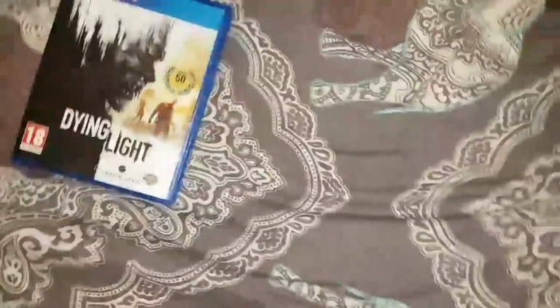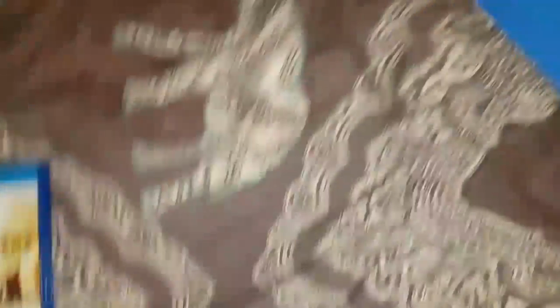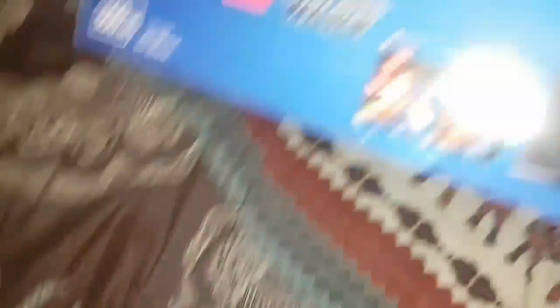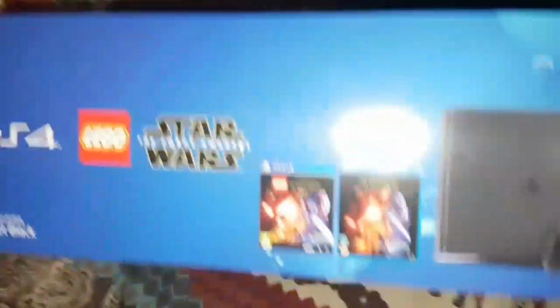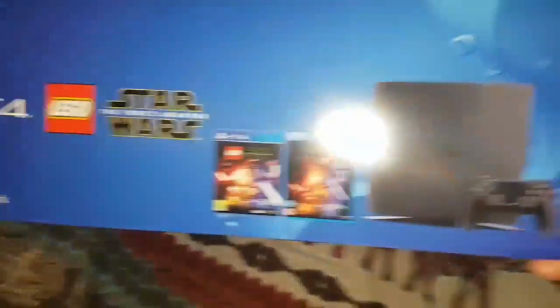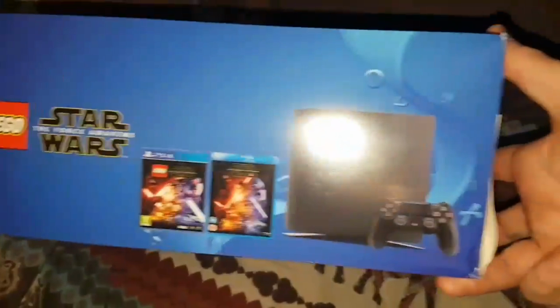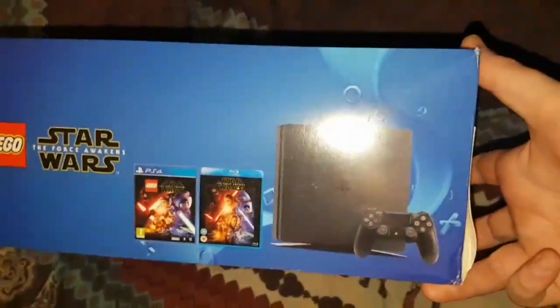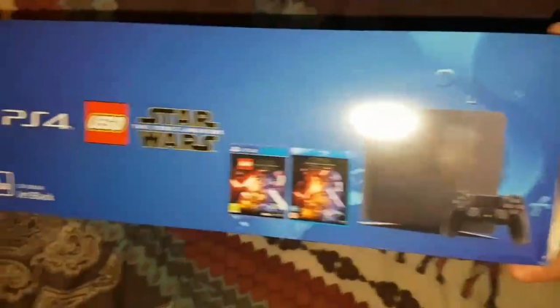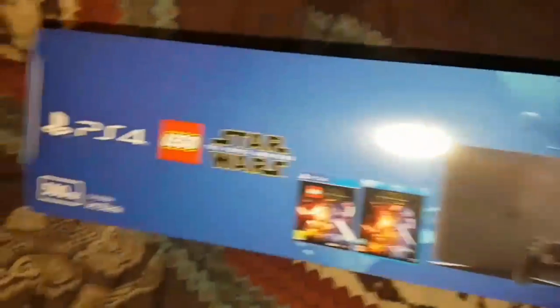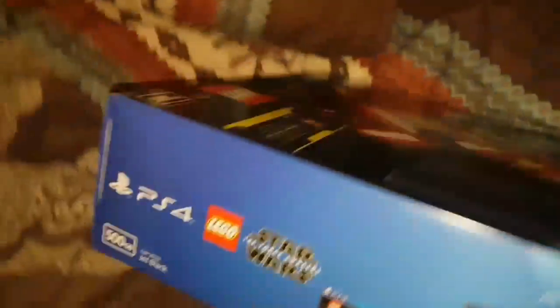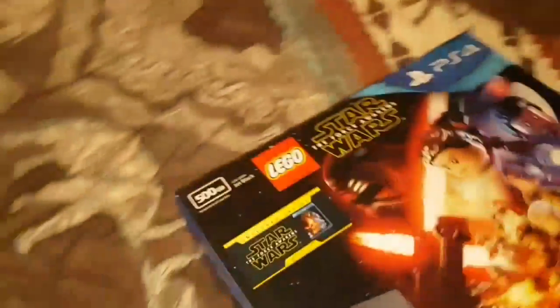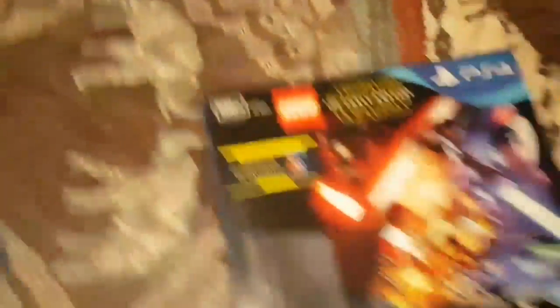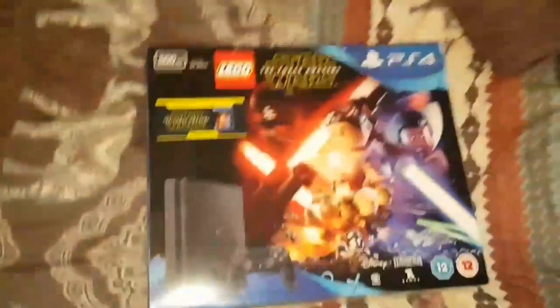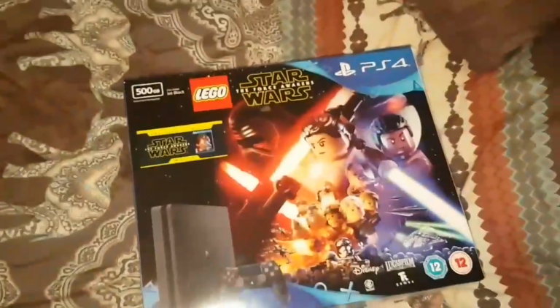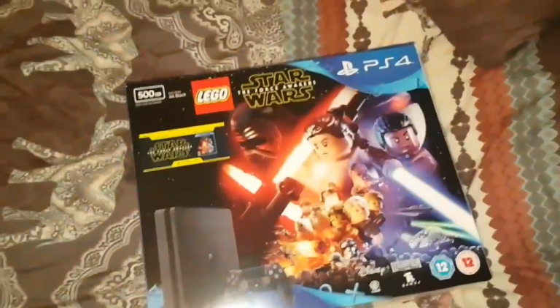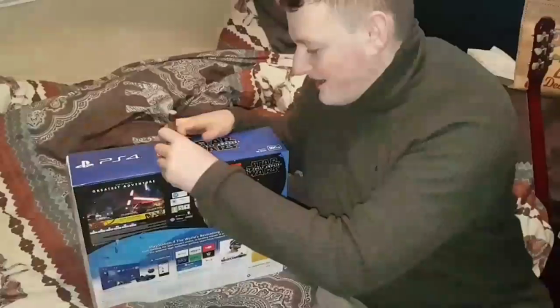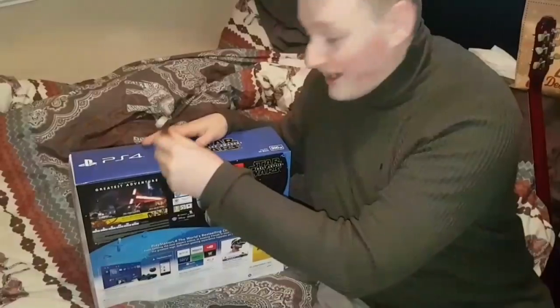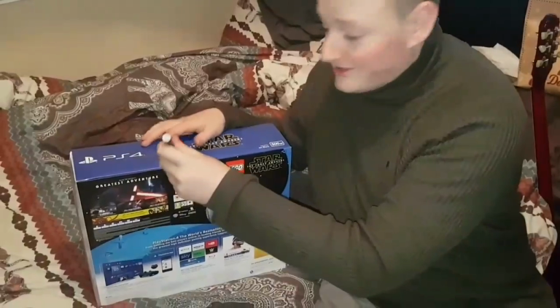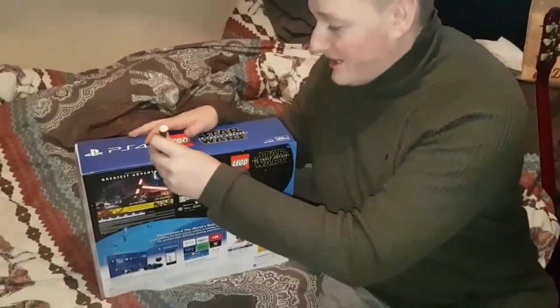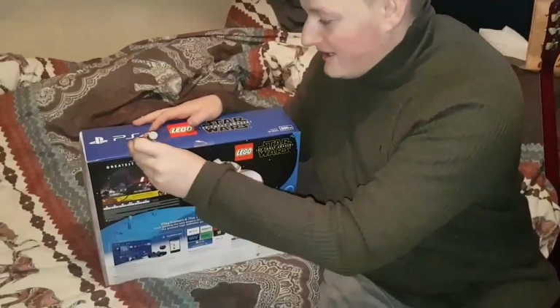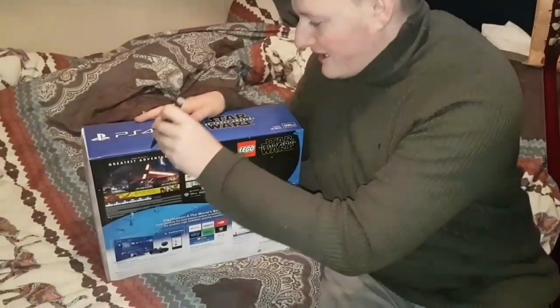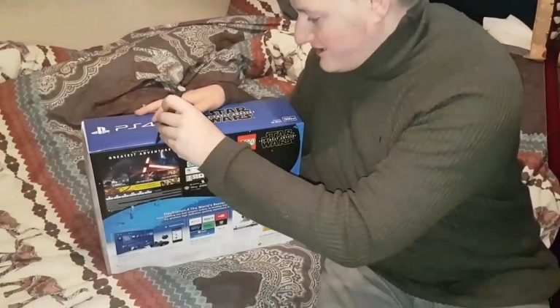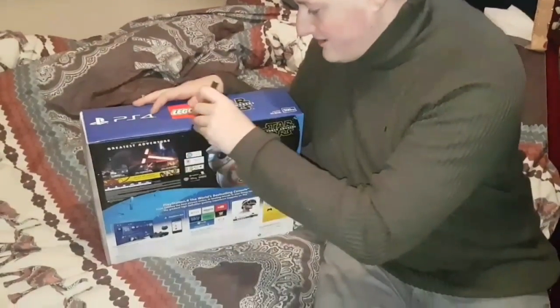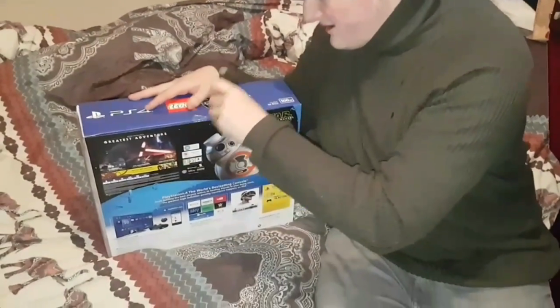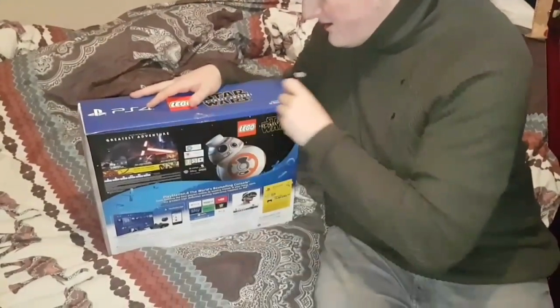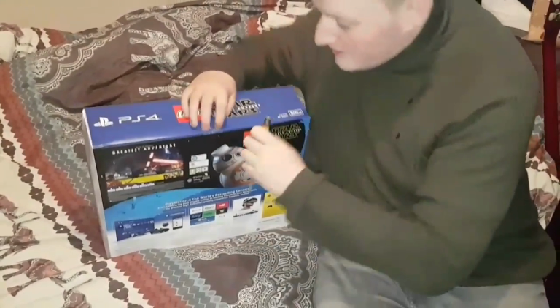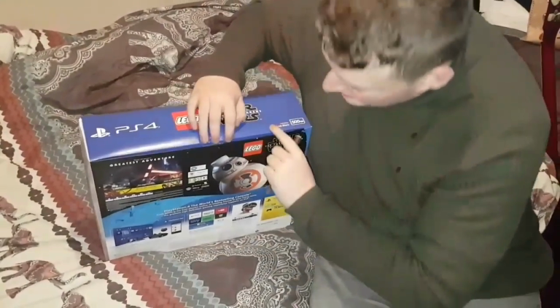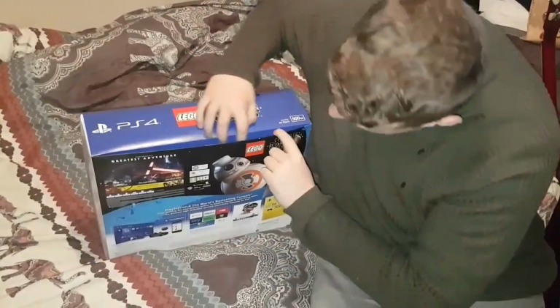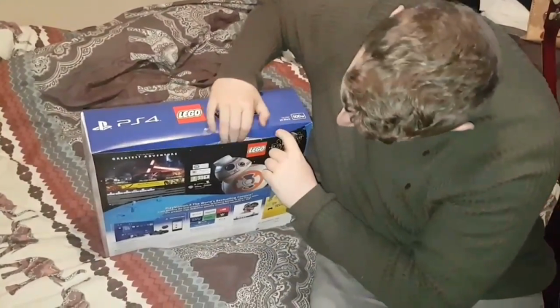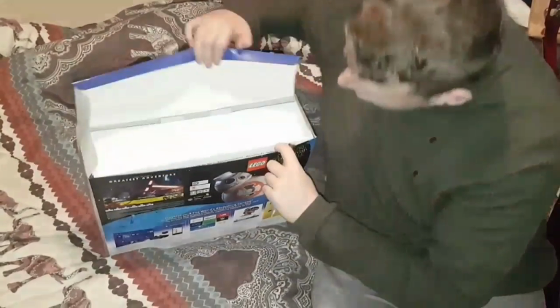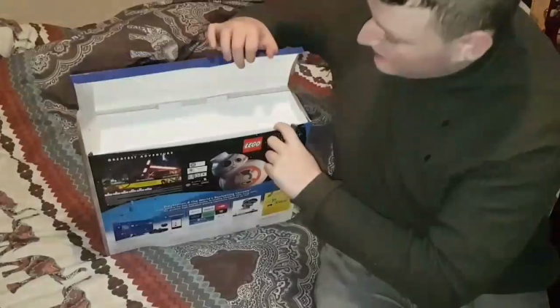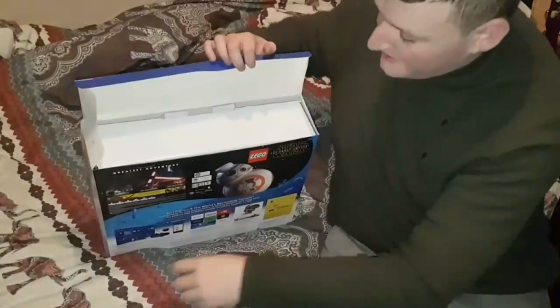And obviously just your standard manuals. I think there's nothing else than that. I'll just show you what's in the box. So yeah, let's get unboxing. Let's get into this.